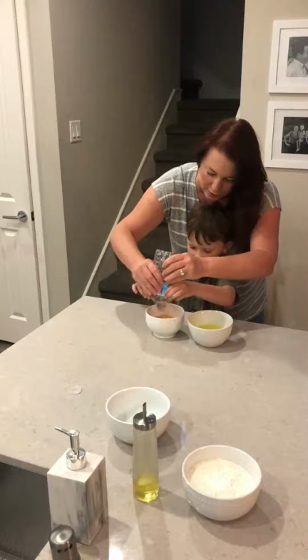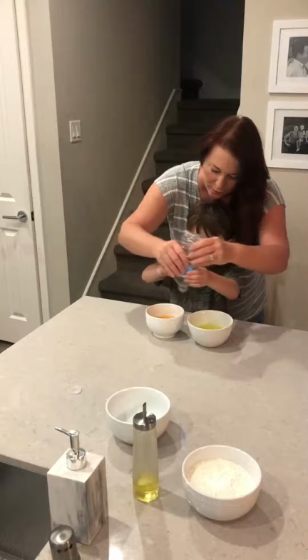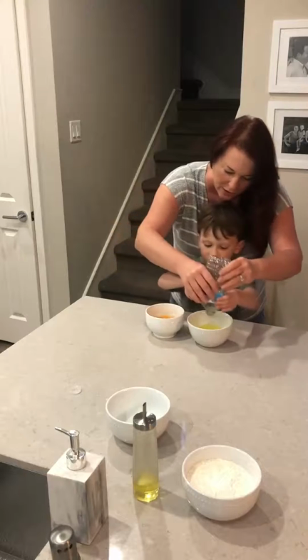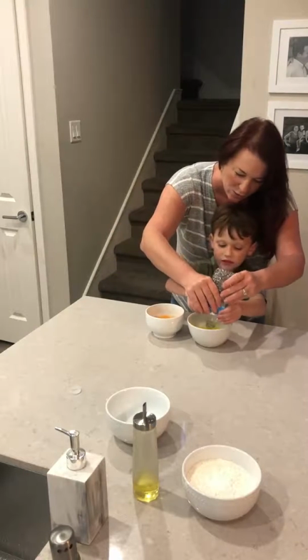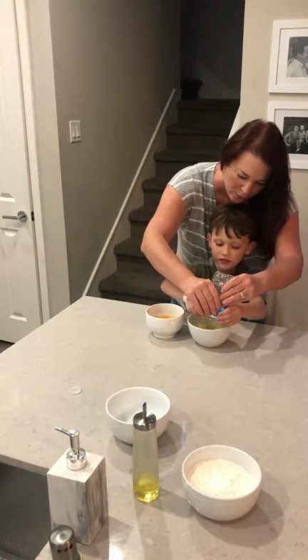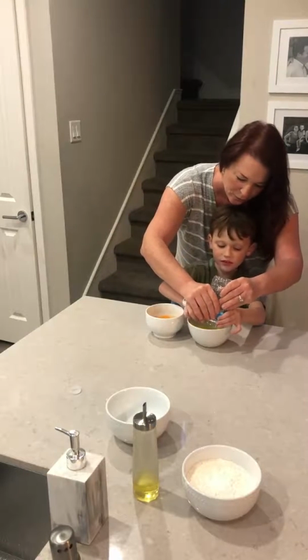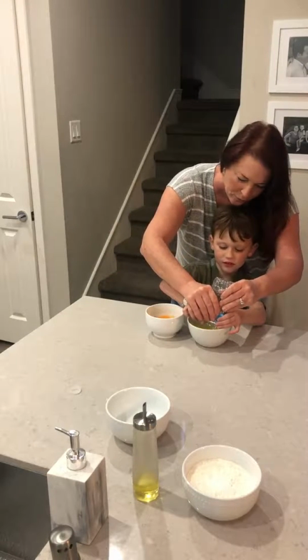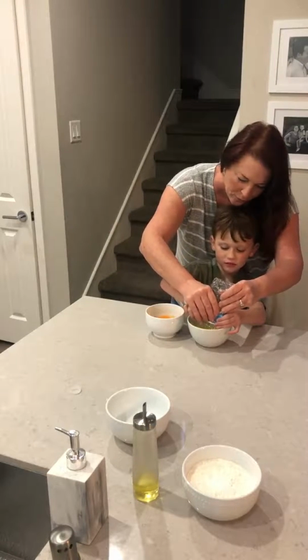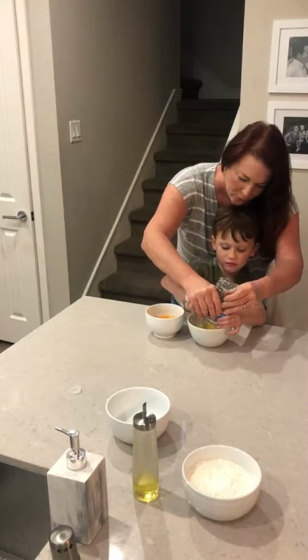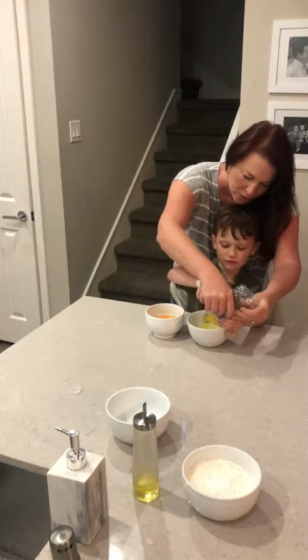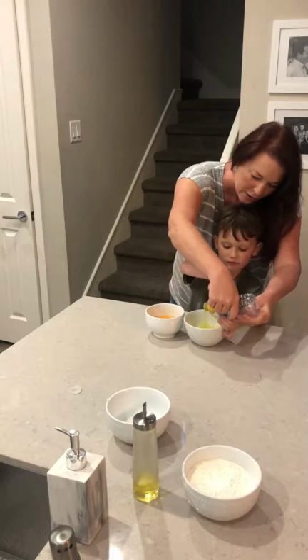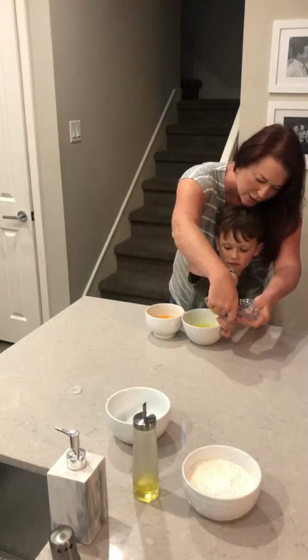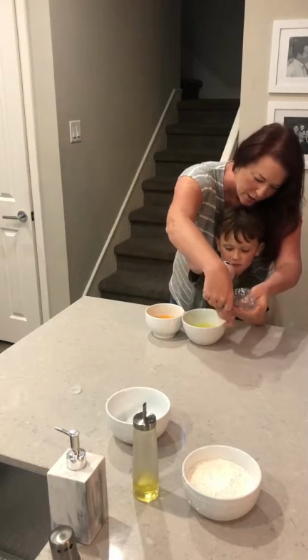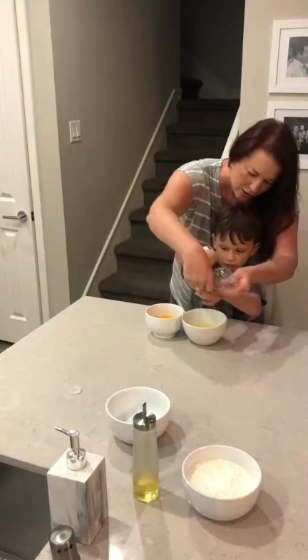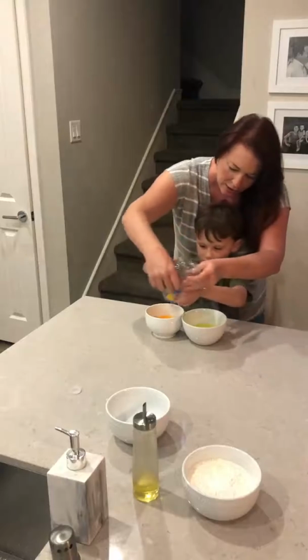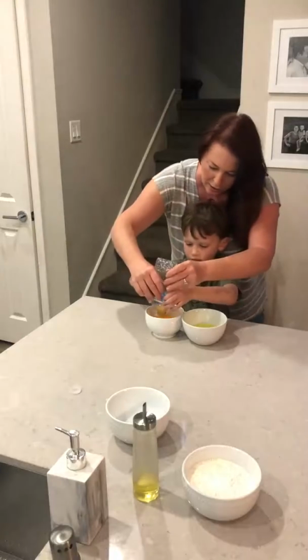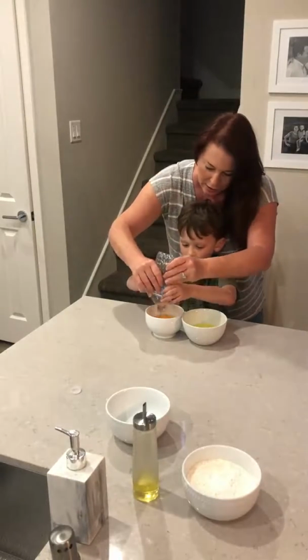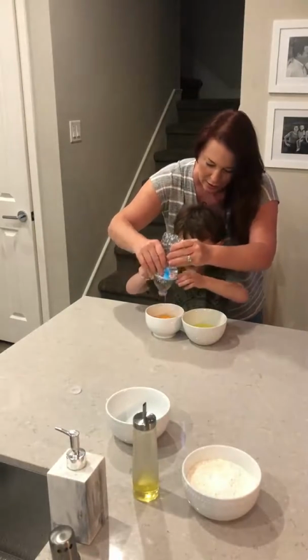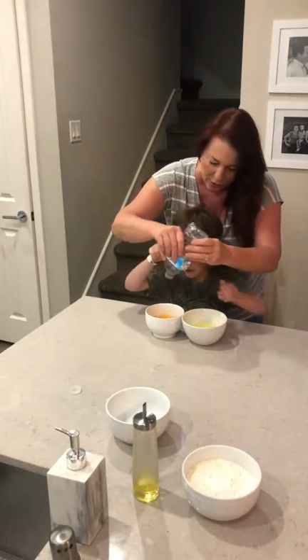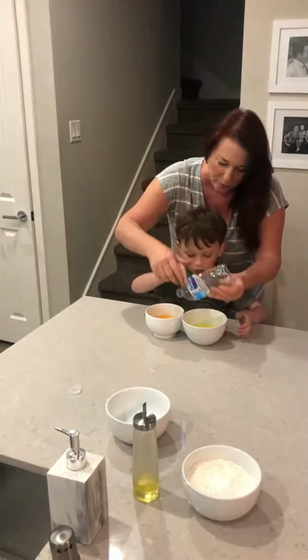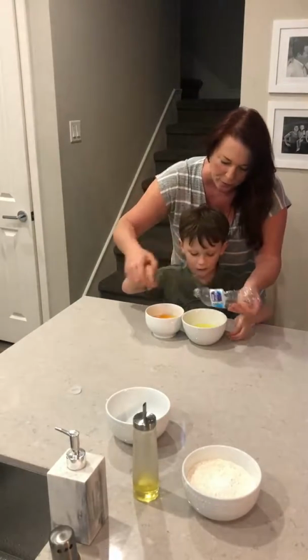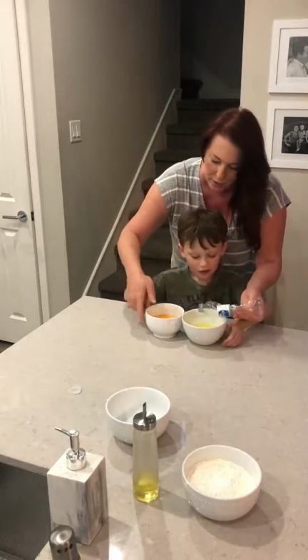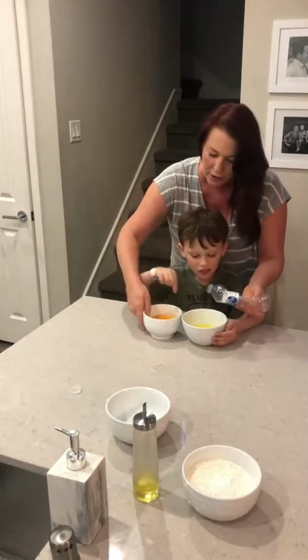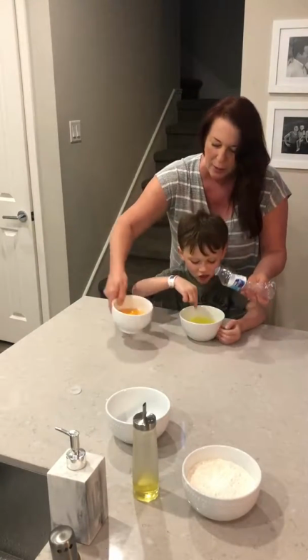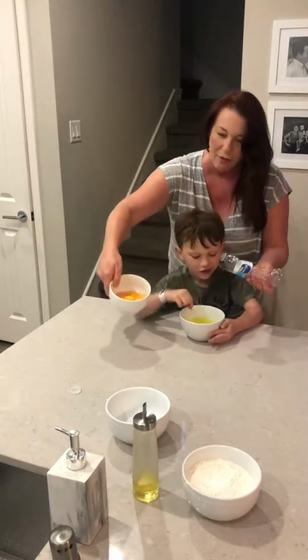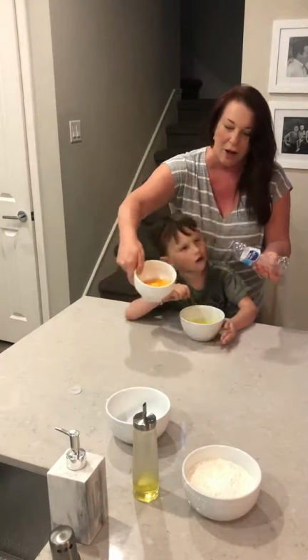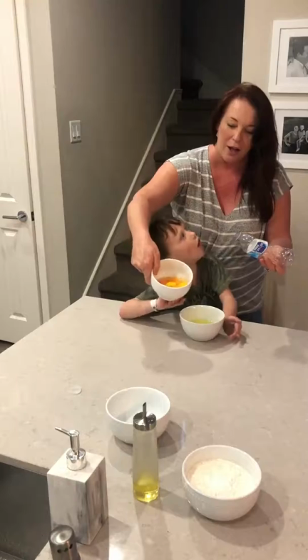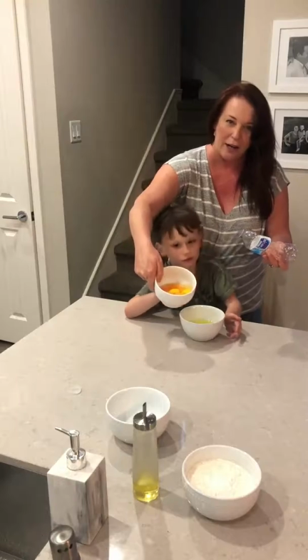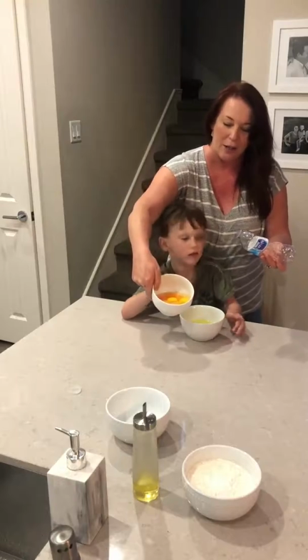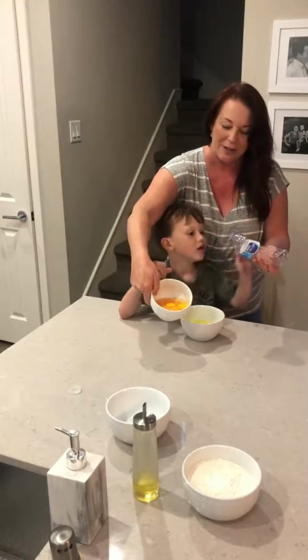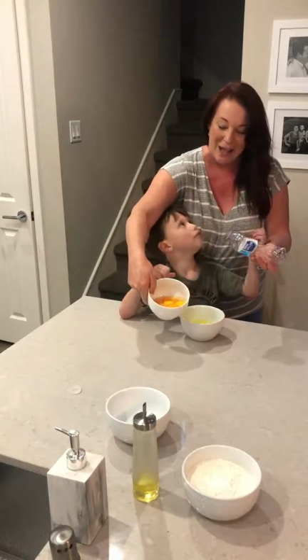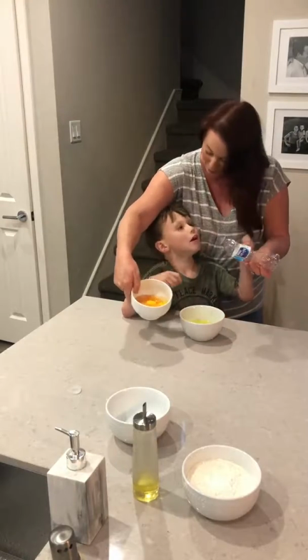And then last one. Give me this nice little one. And there we go. Now we've got all of our egg yolks in the bowl. Good job.